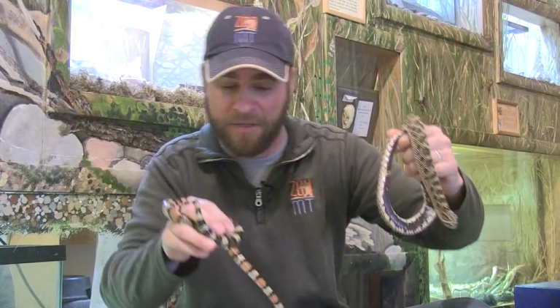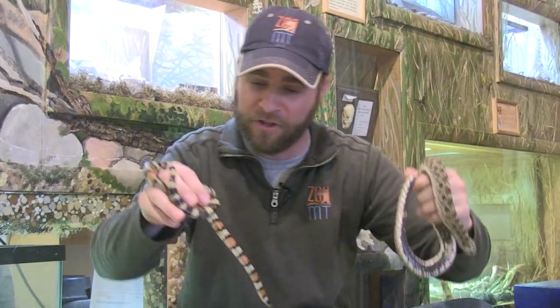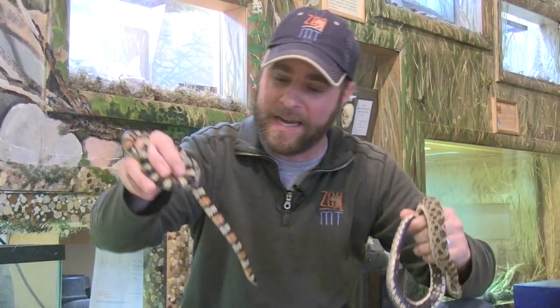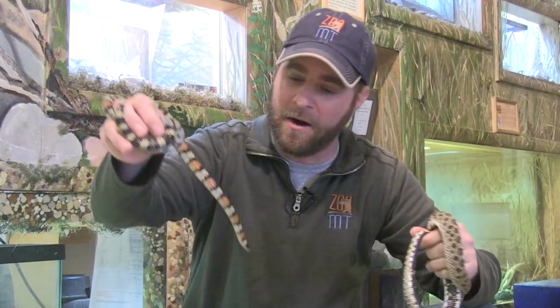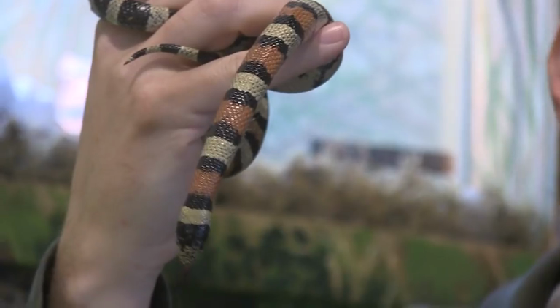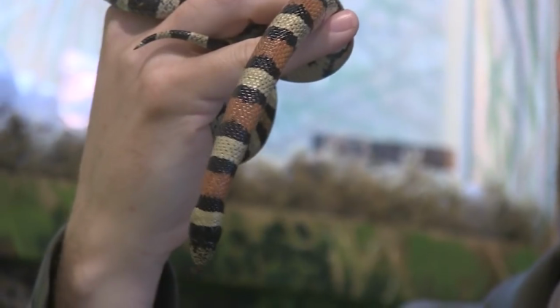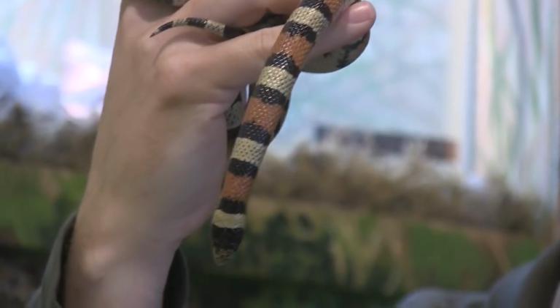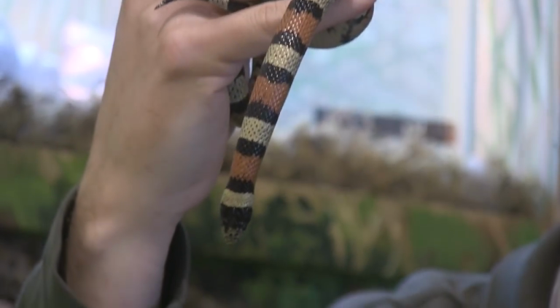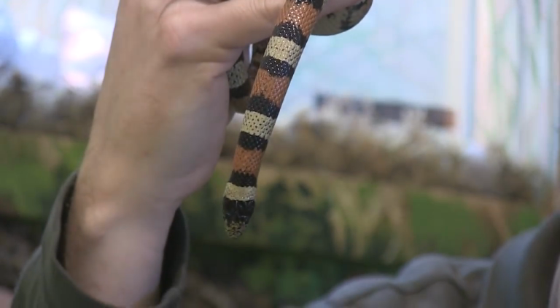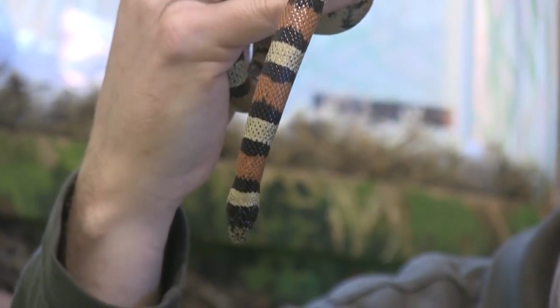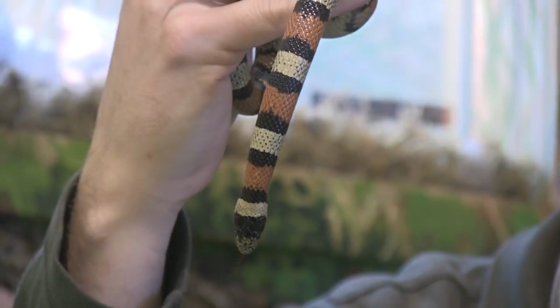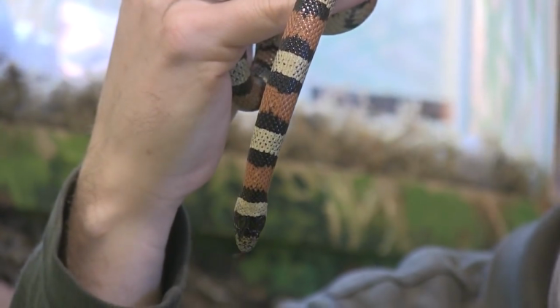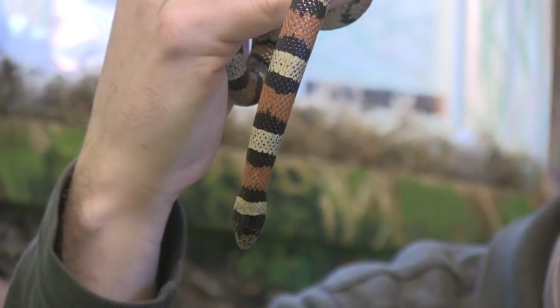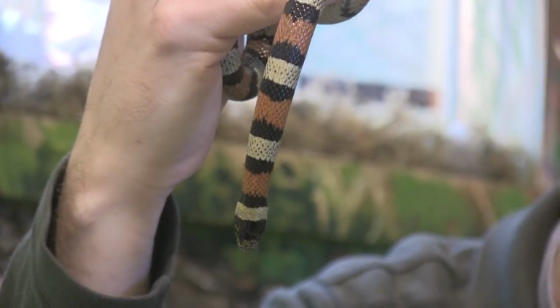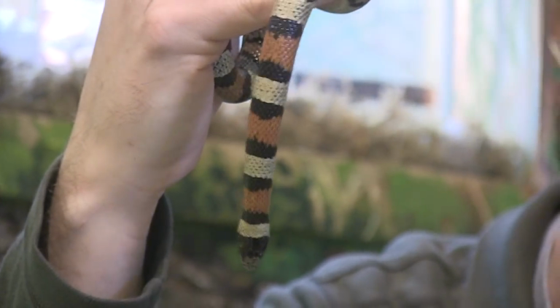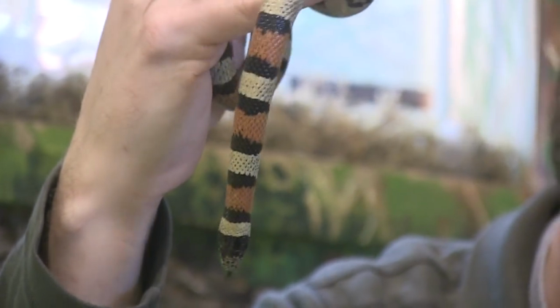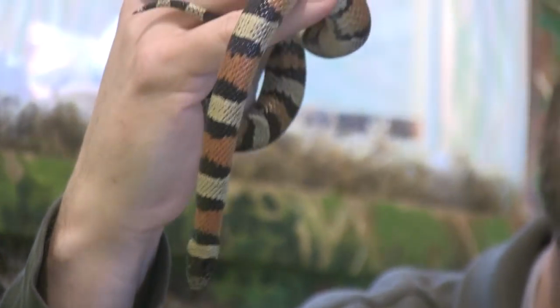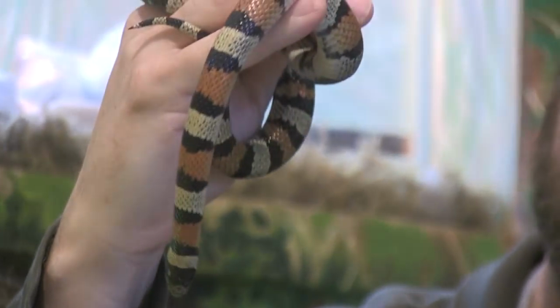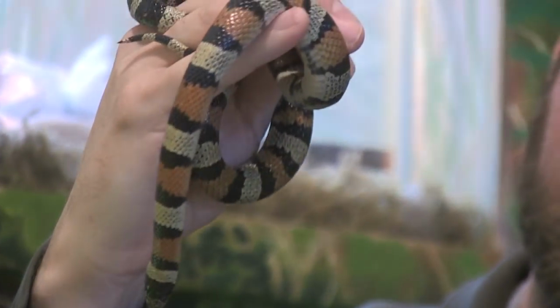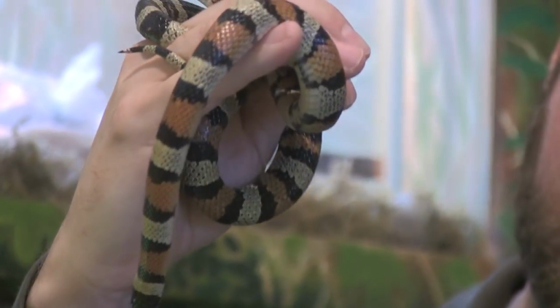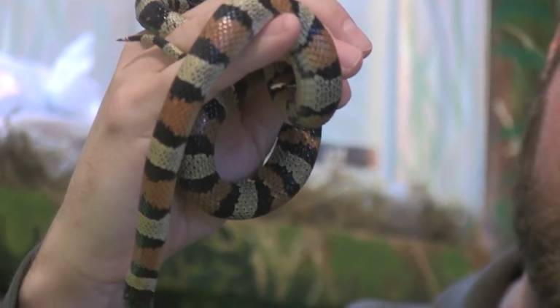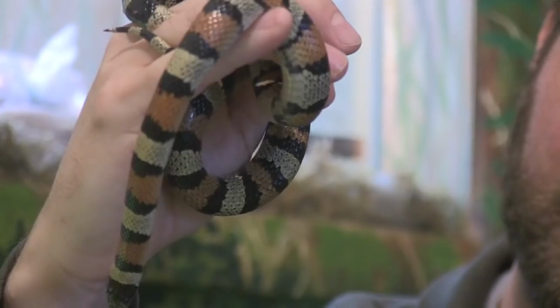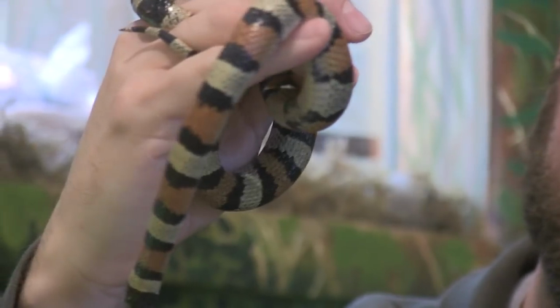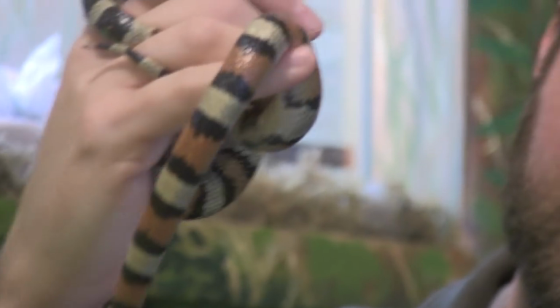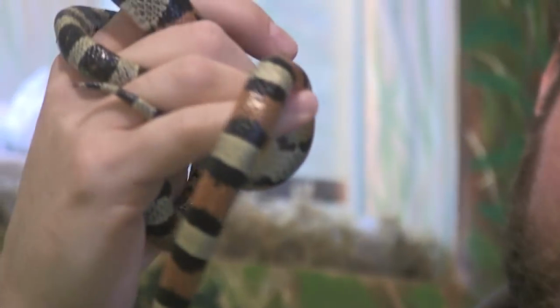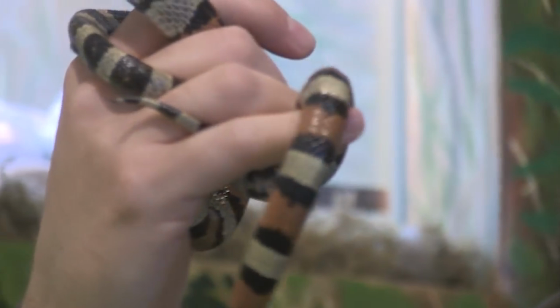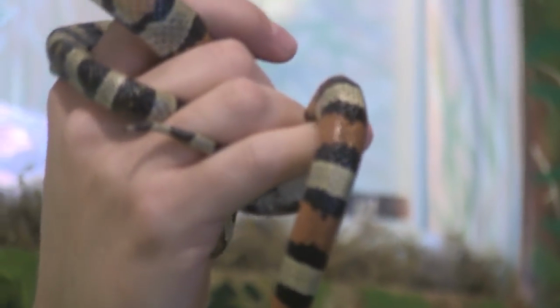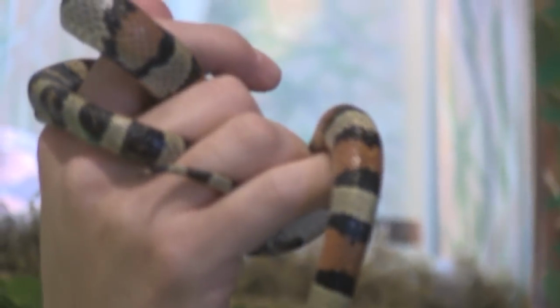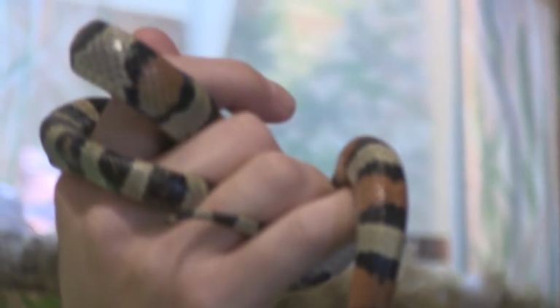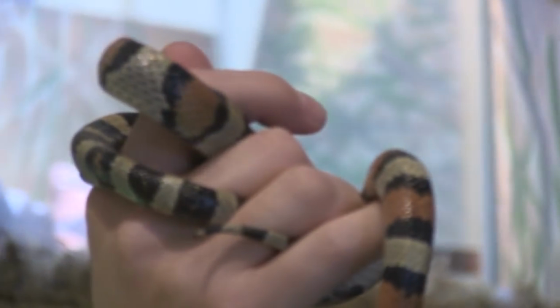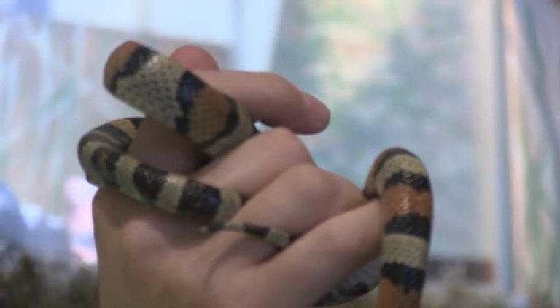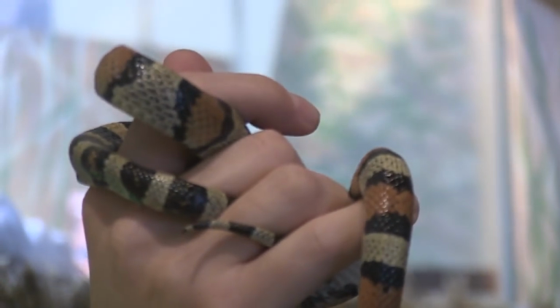Now the other snake here is also a little grumpy — maybe it's that little snake syndrome, I don't know. But this is the milk snake. And what a beautiful, beautiful animal this is.